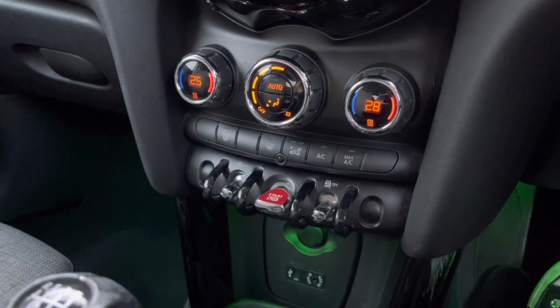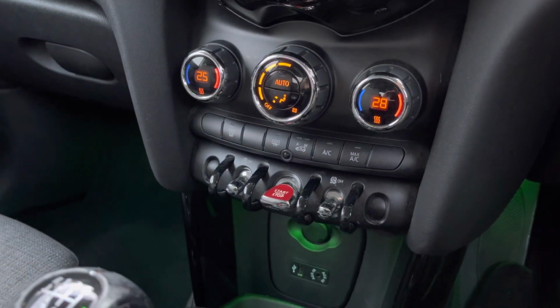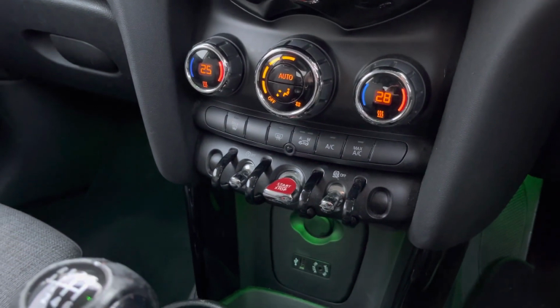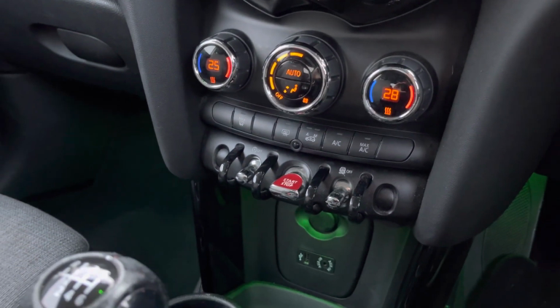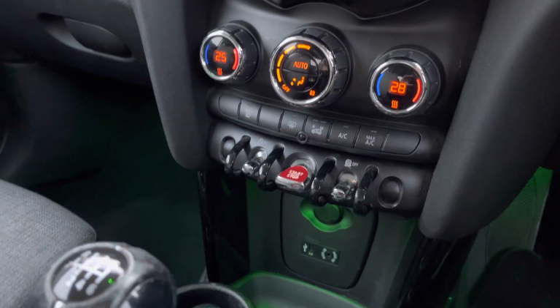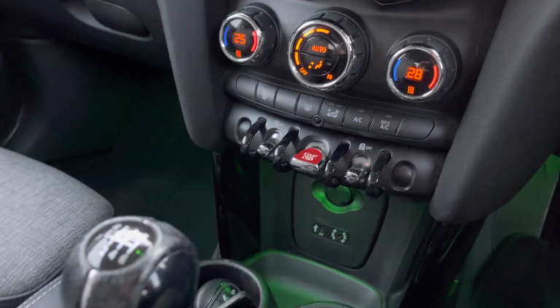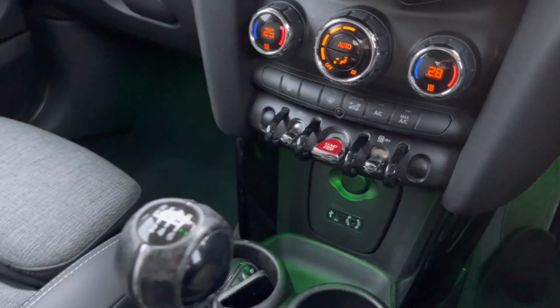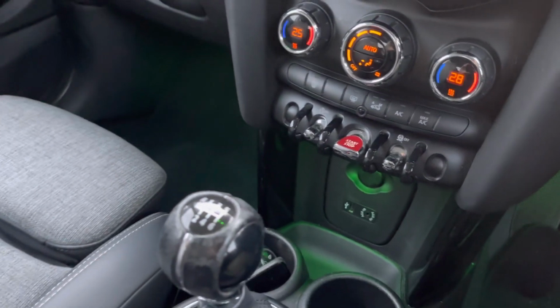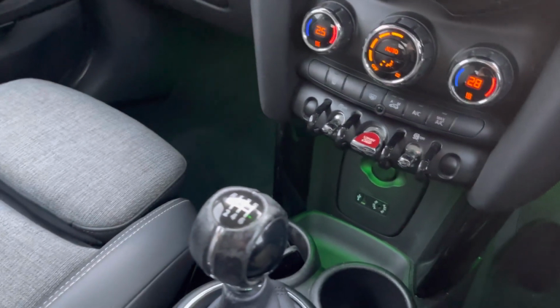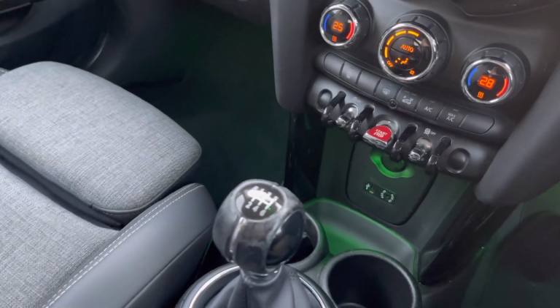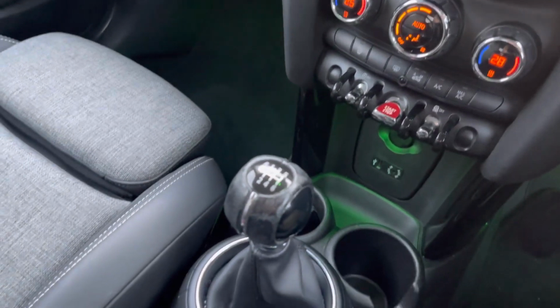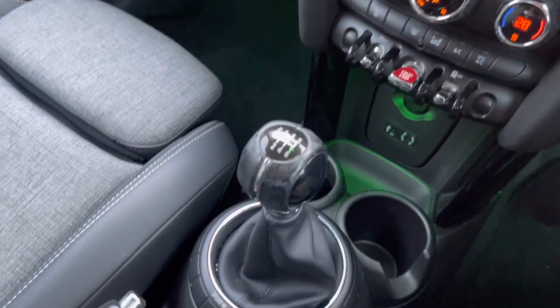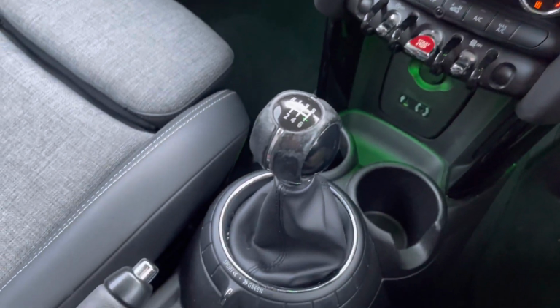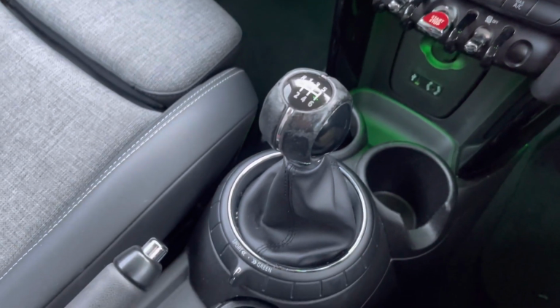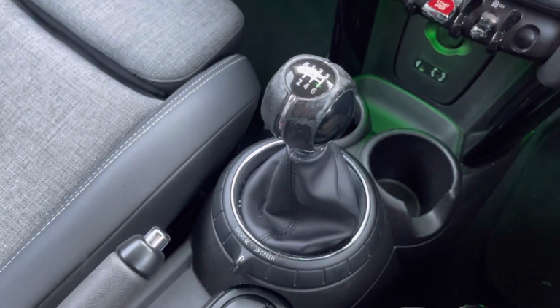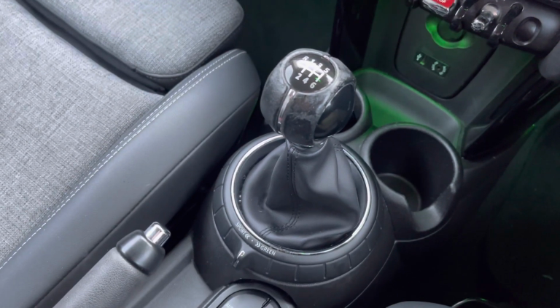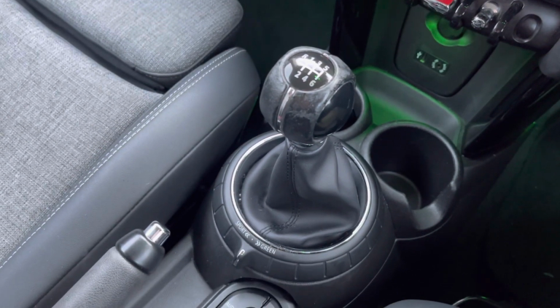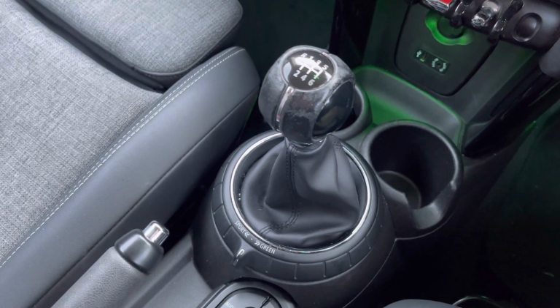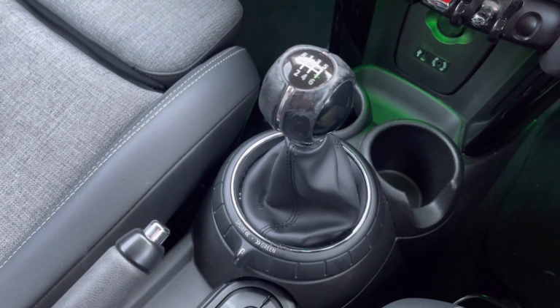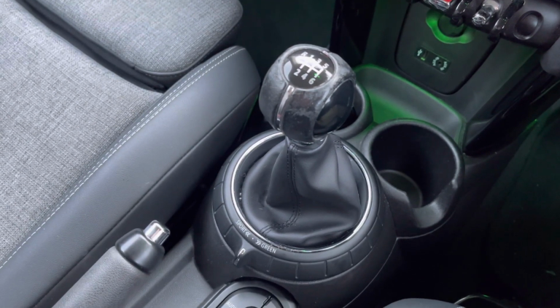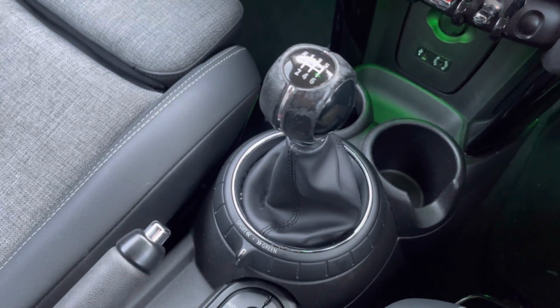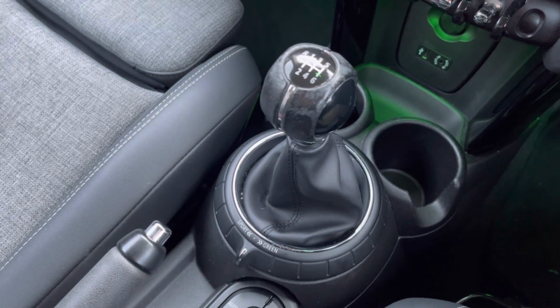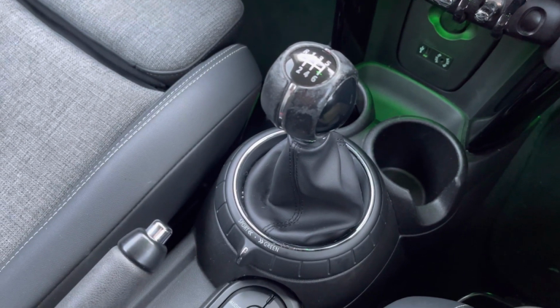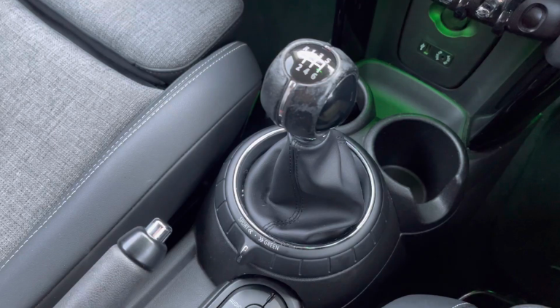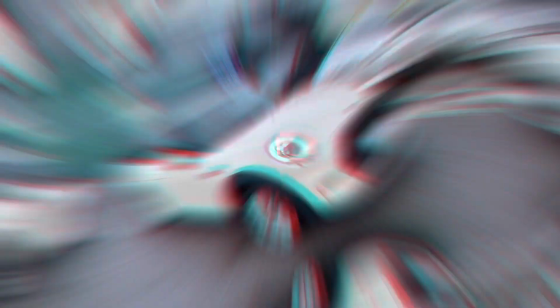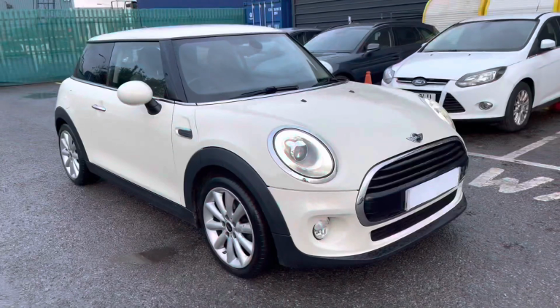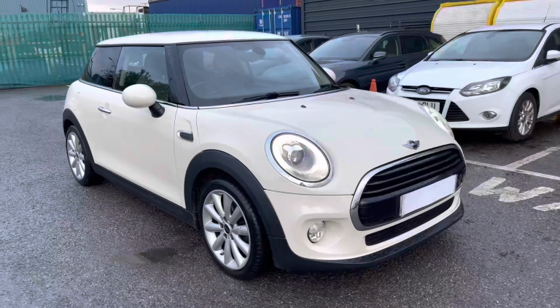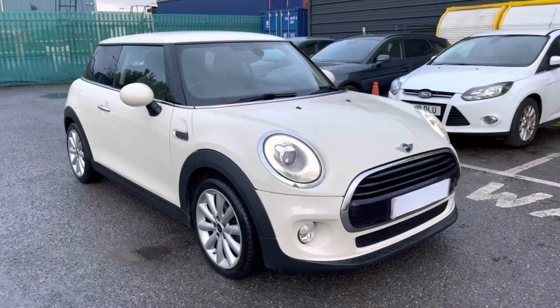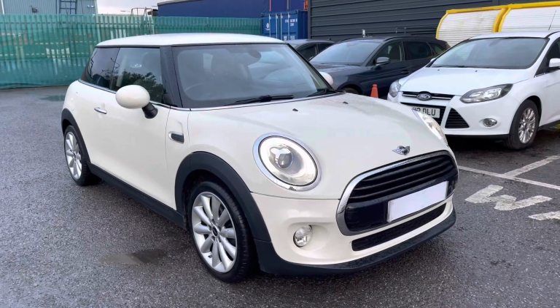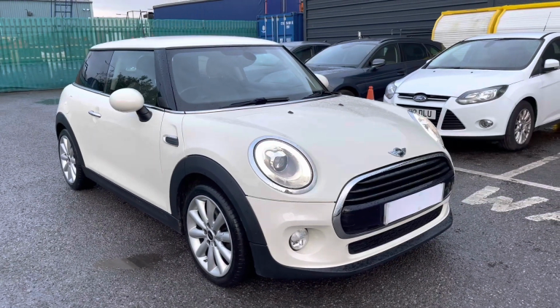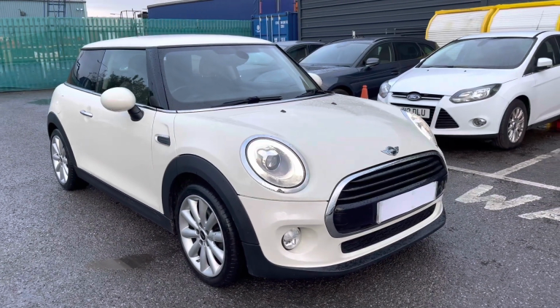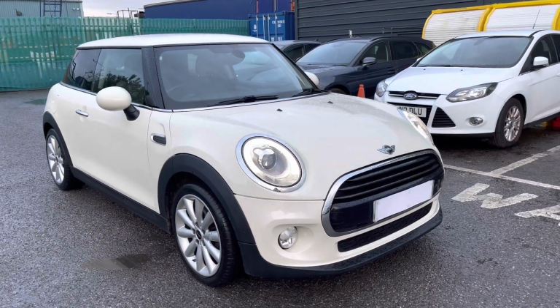Just below we've got the air conditioning and climate control options inside the vehicle, as well as the keyless stop-start switch, which is nice and easy to use. The vehicle also comes with a six-speed manual gear selection and a black leather handbrake to match.